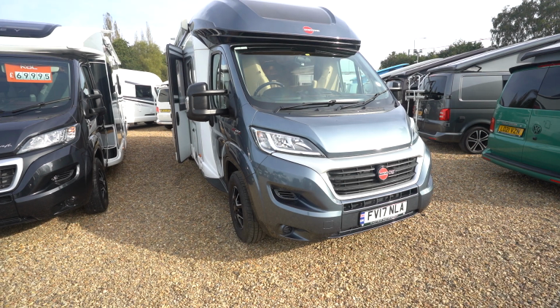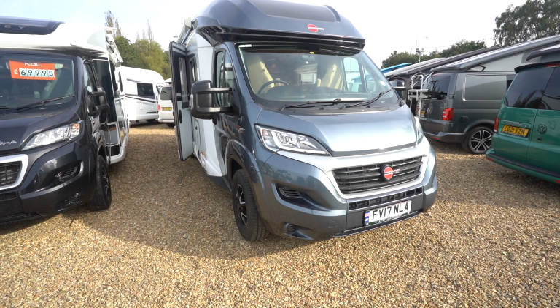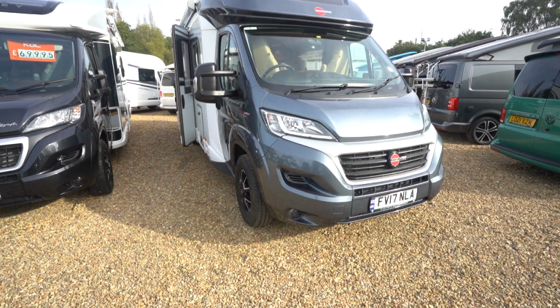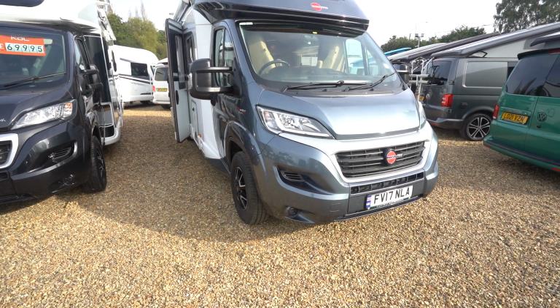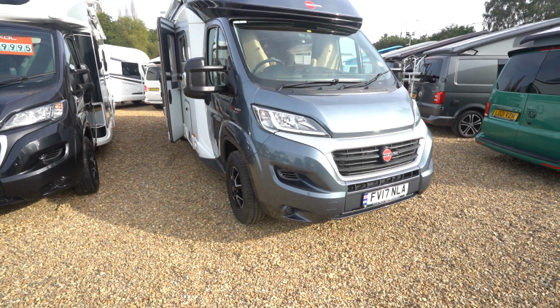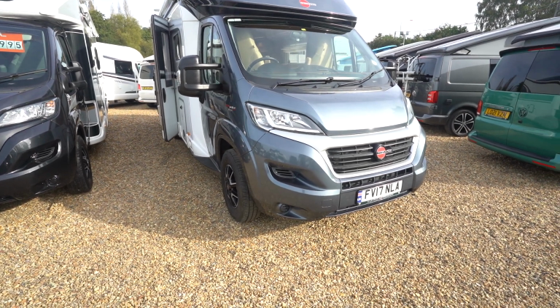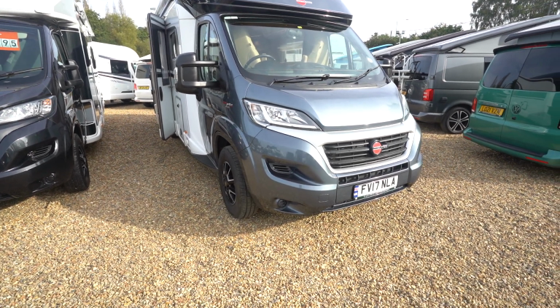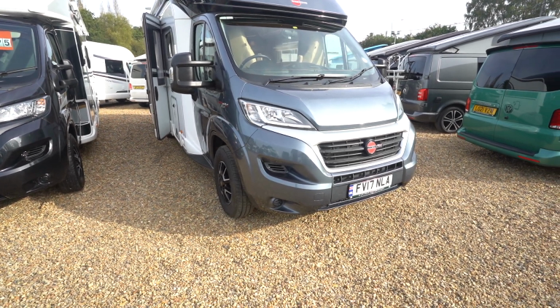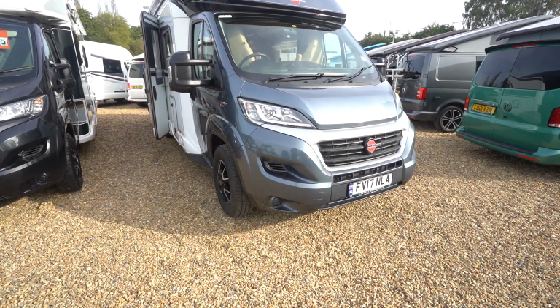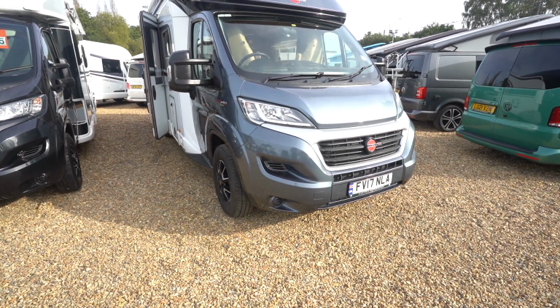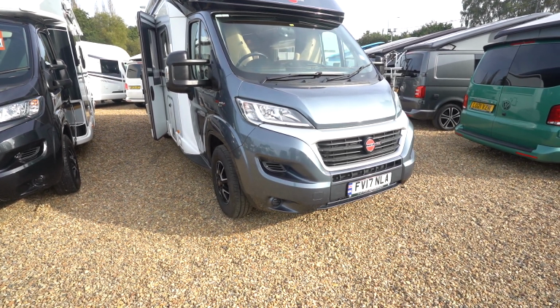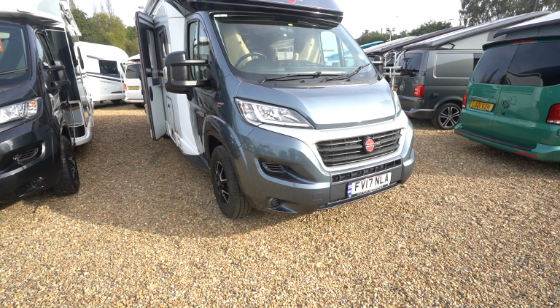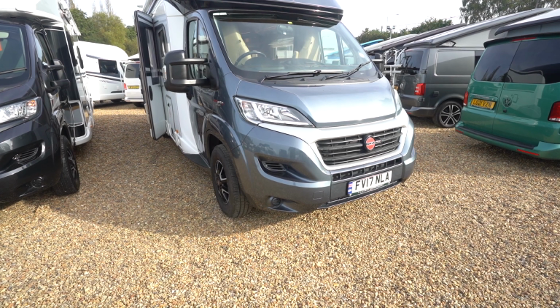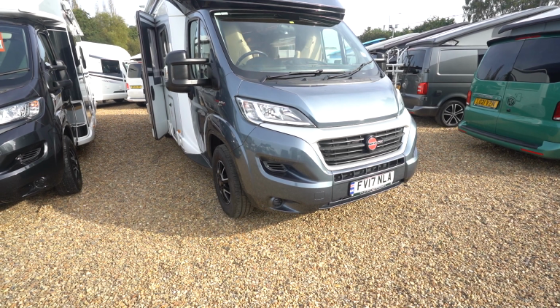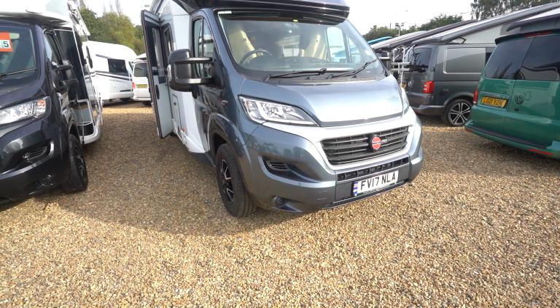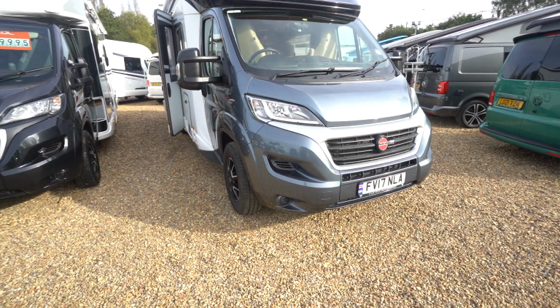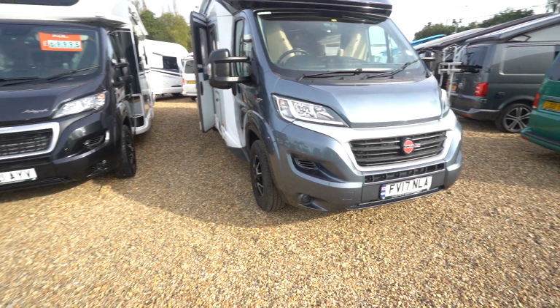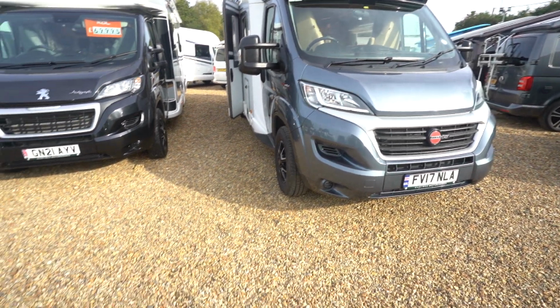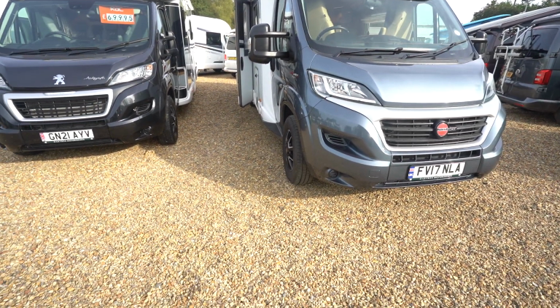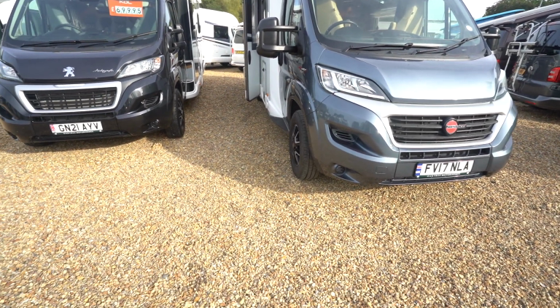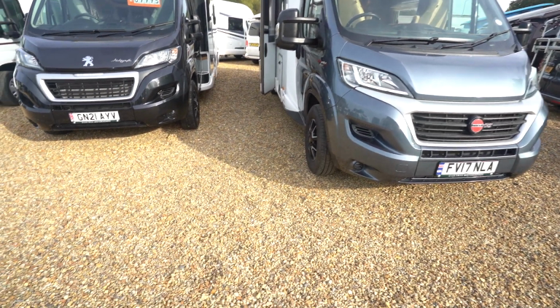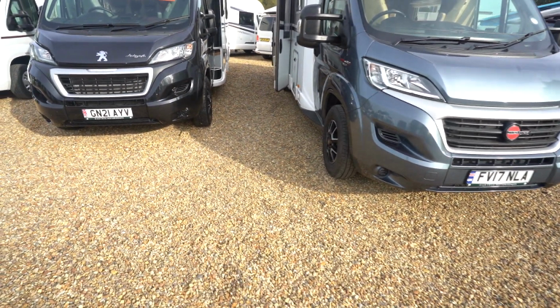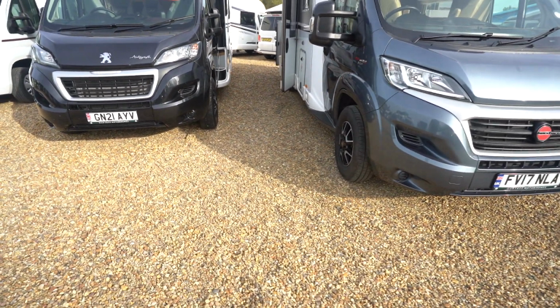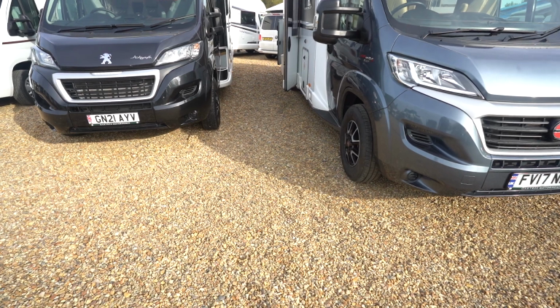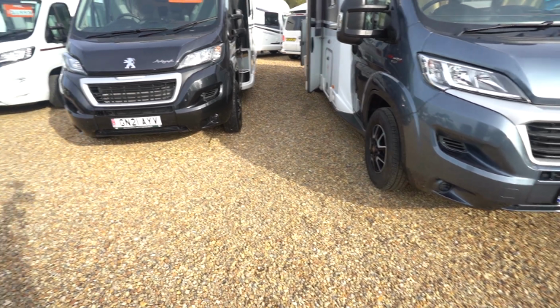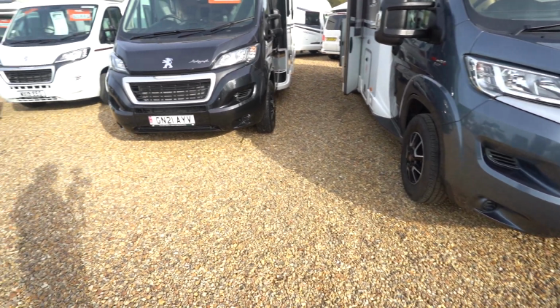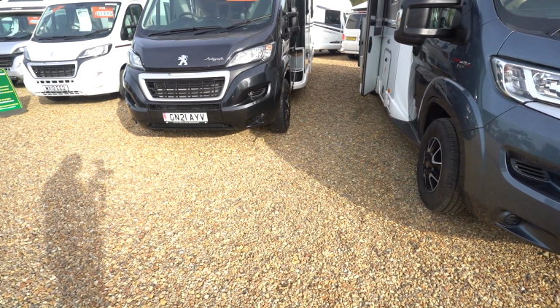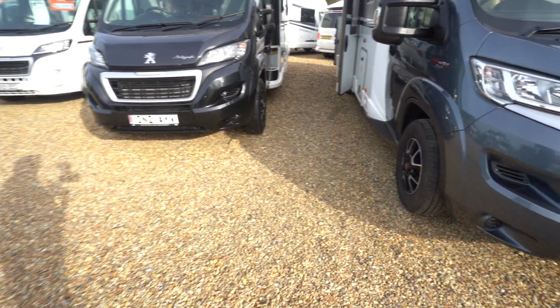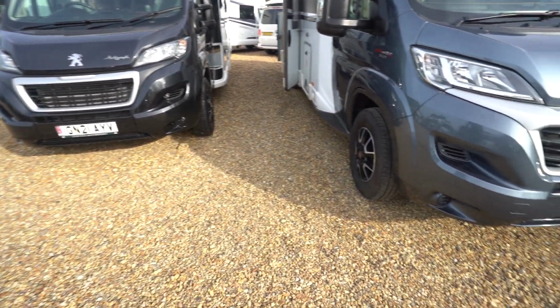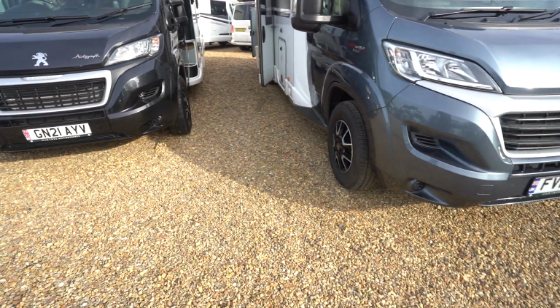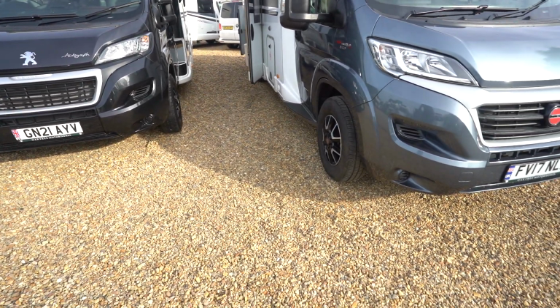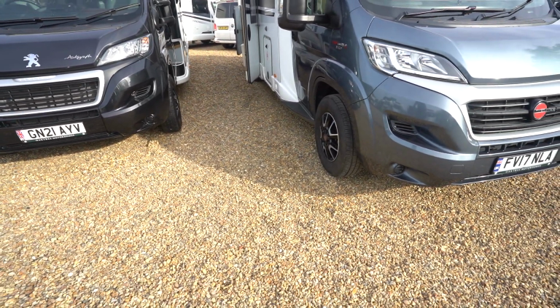Hello, this is Andy from Motore Moto. I'm just going to show you around this 2017 Burstner Ixio IT680G. It's a four berth, built on a Fiat, so it's got a 2.3 150 brake horsepower engine on it.